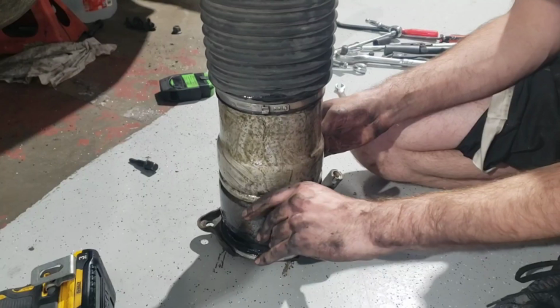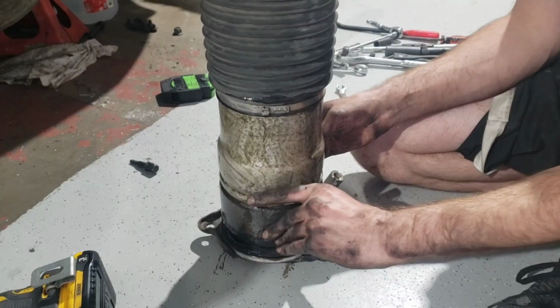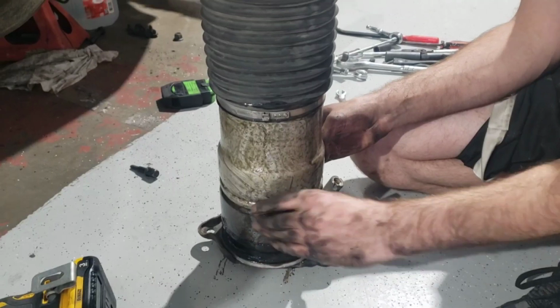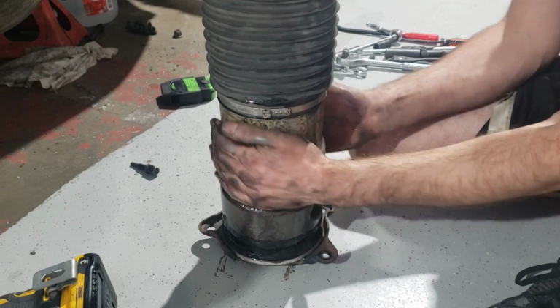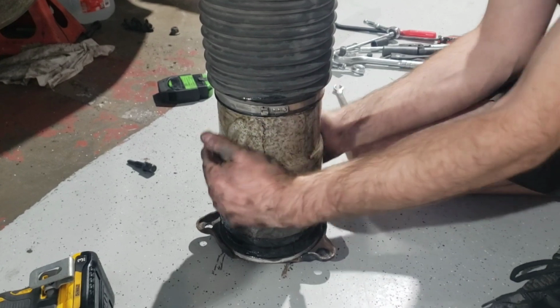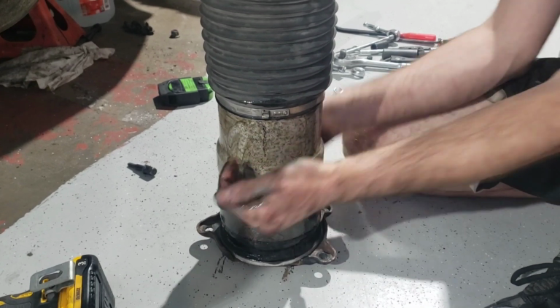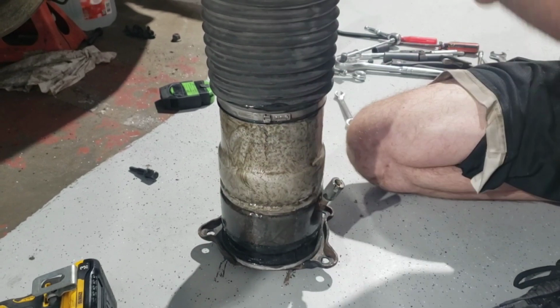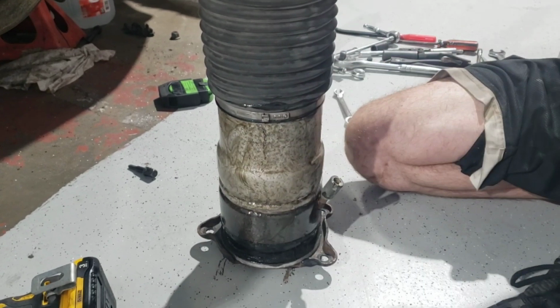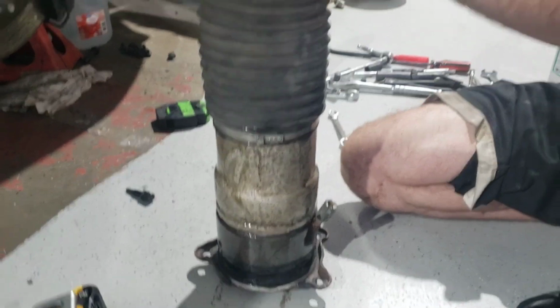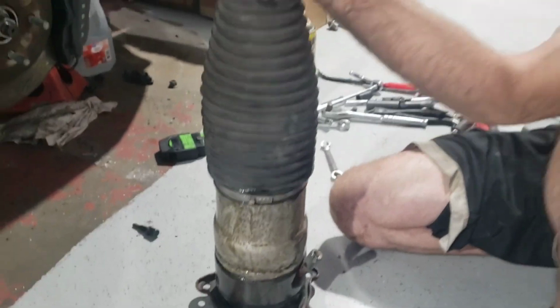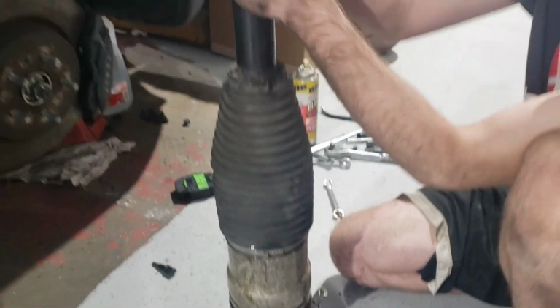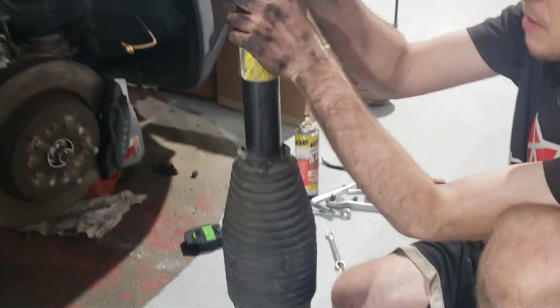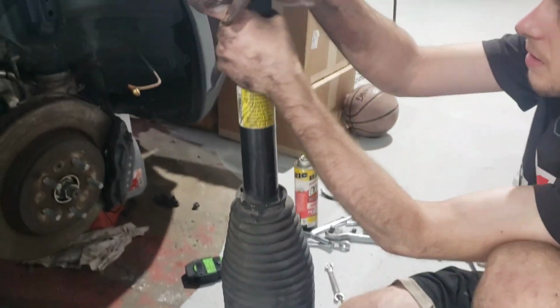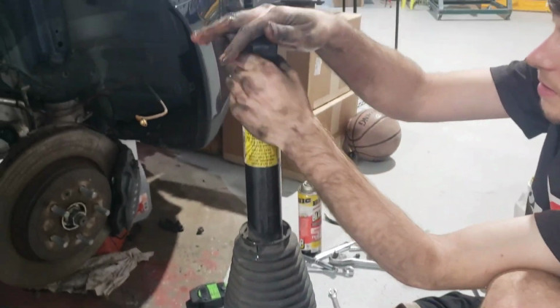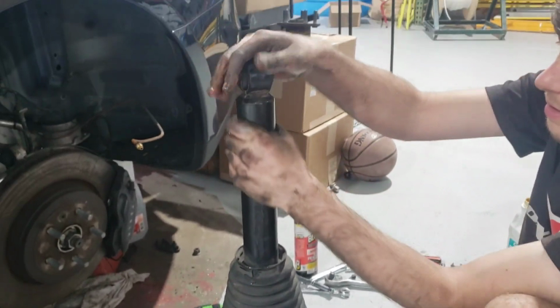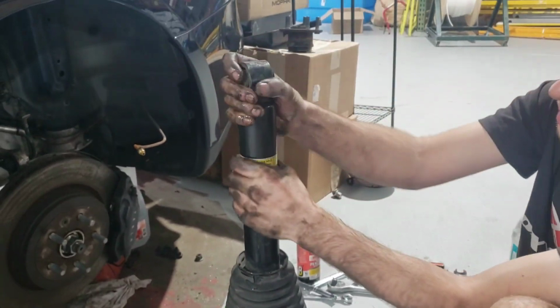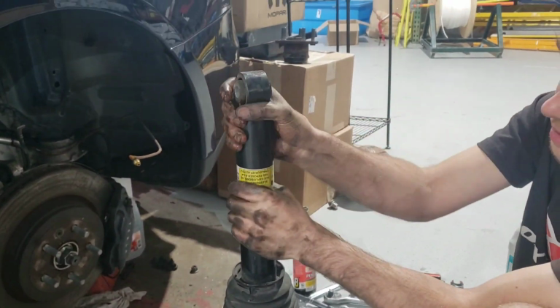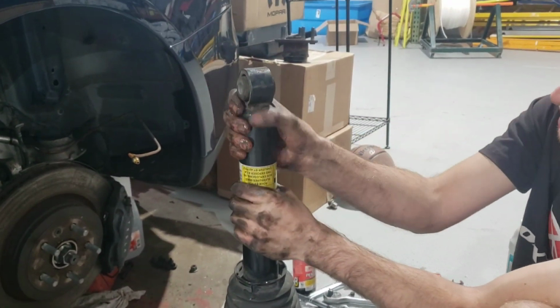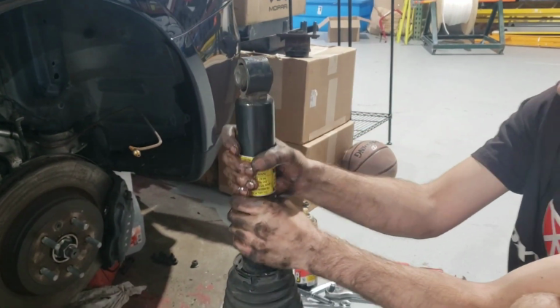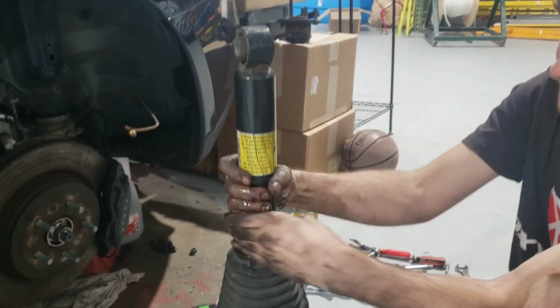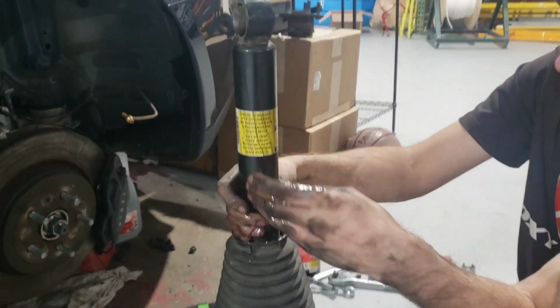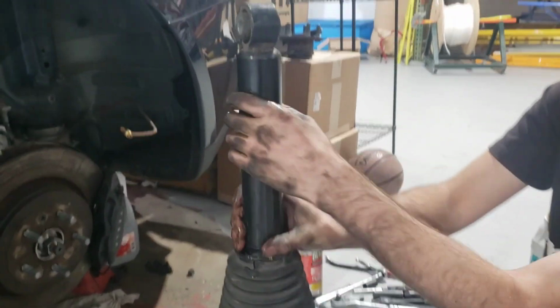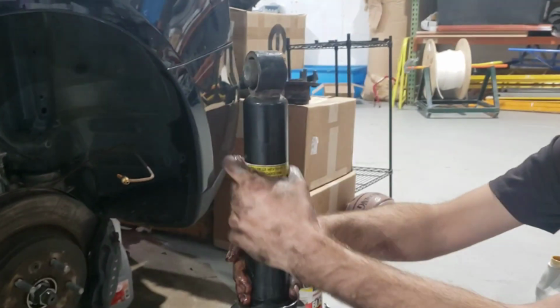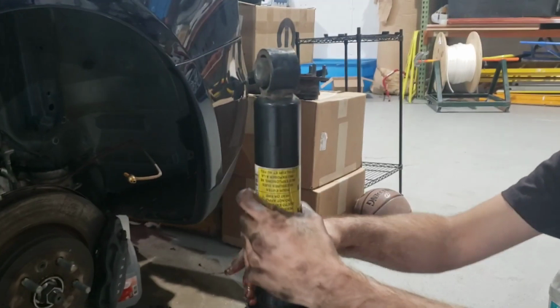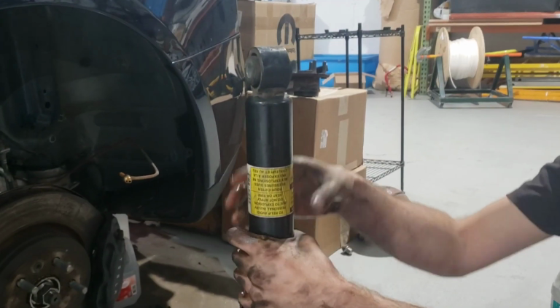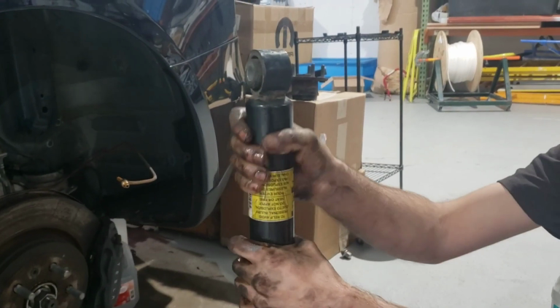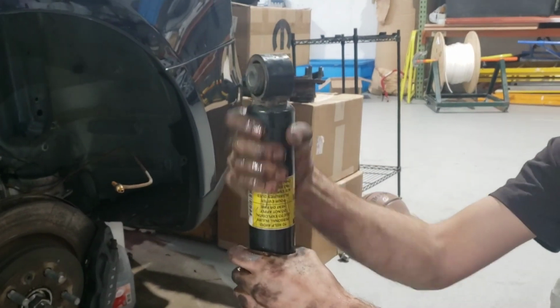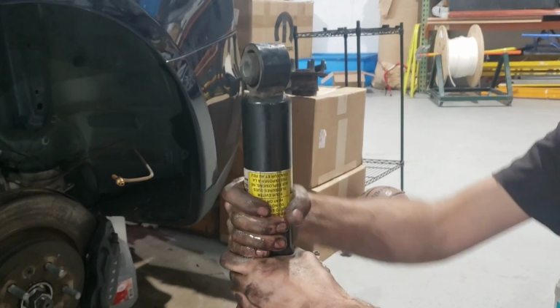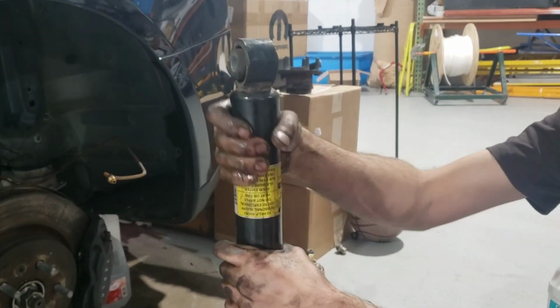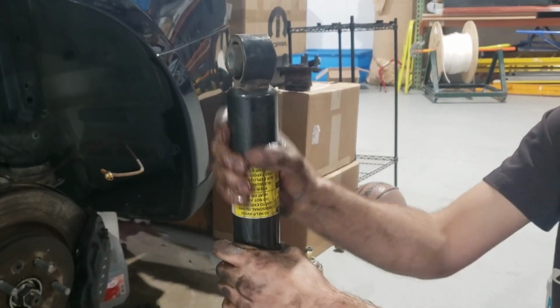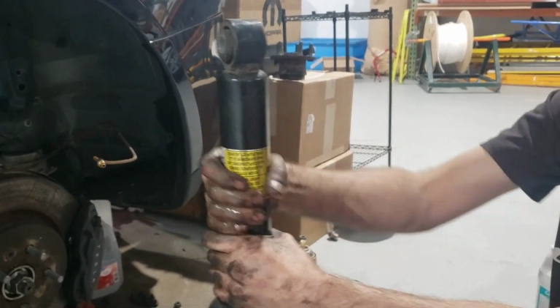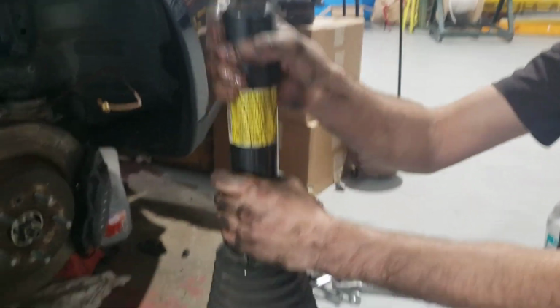We're just coating the surface of the shock with Corrosion X, just to prevent any sort of rust.